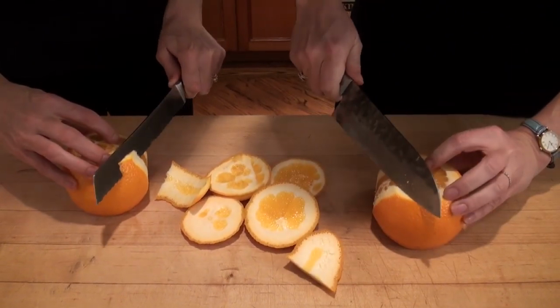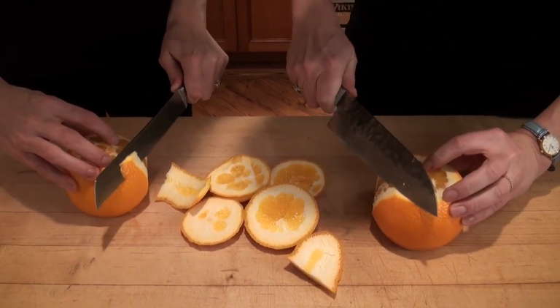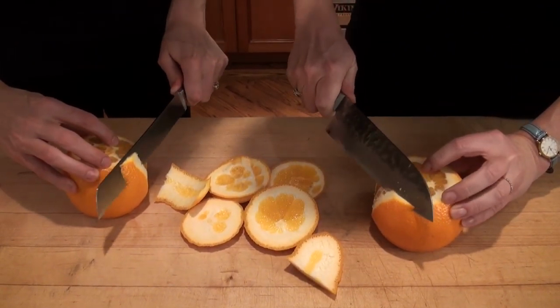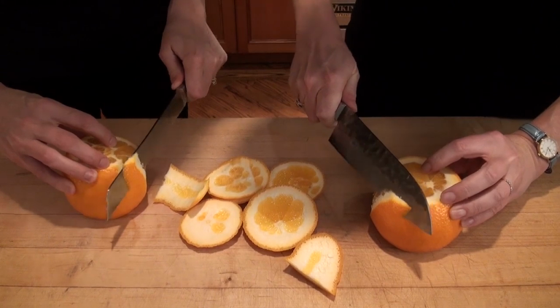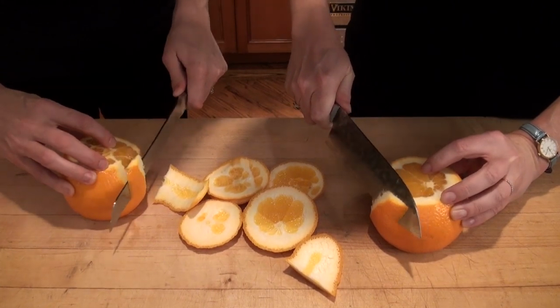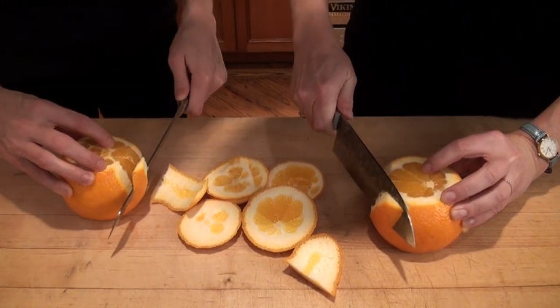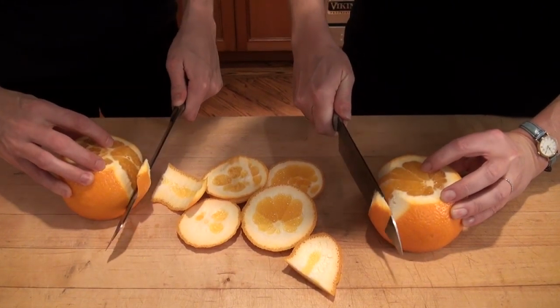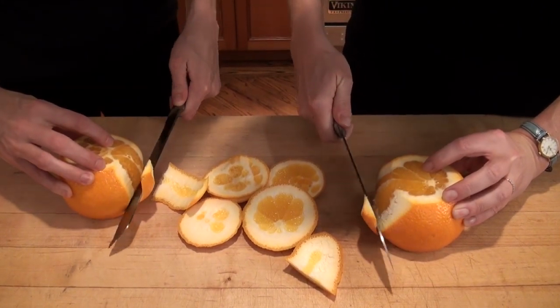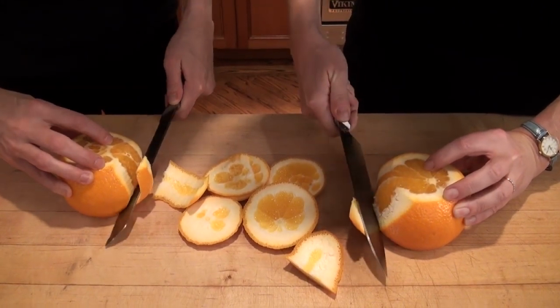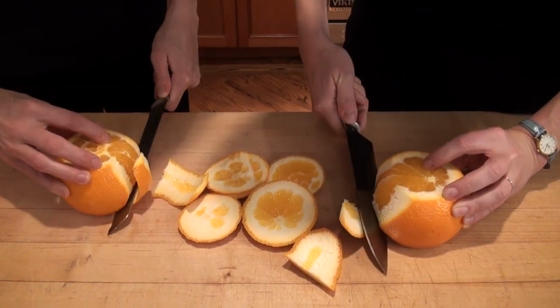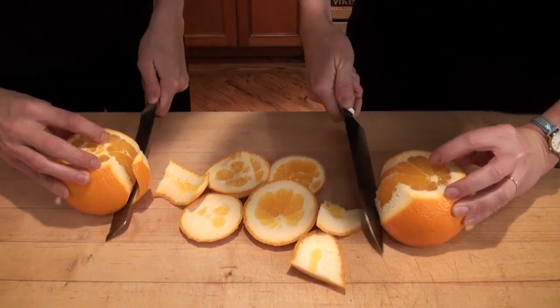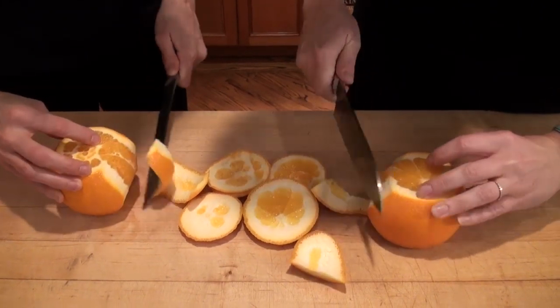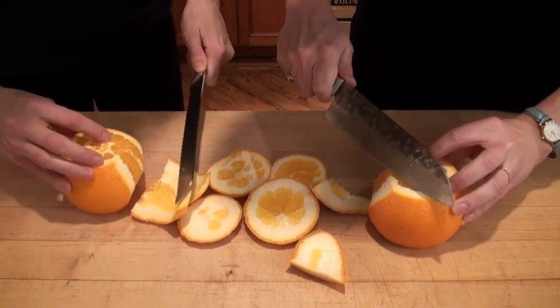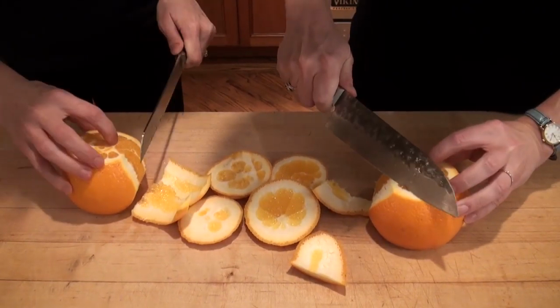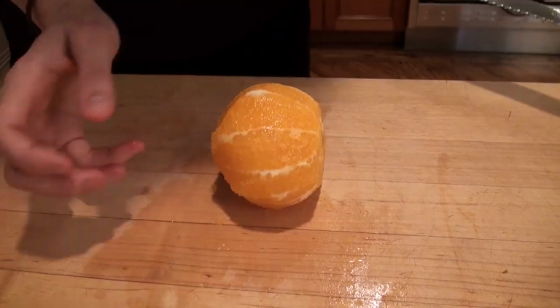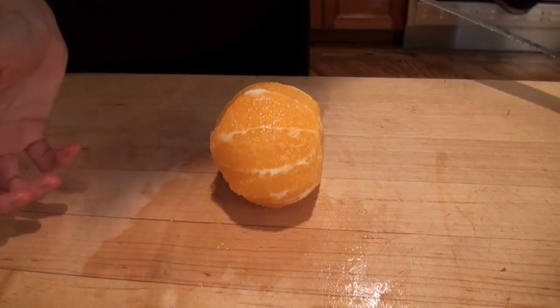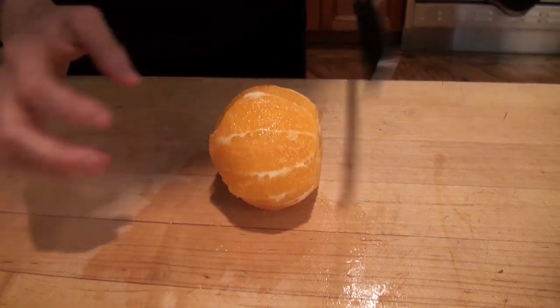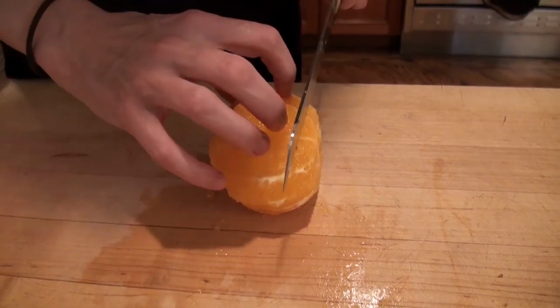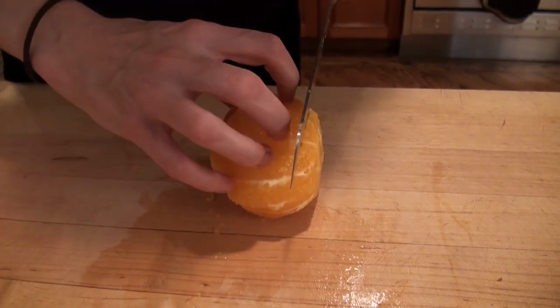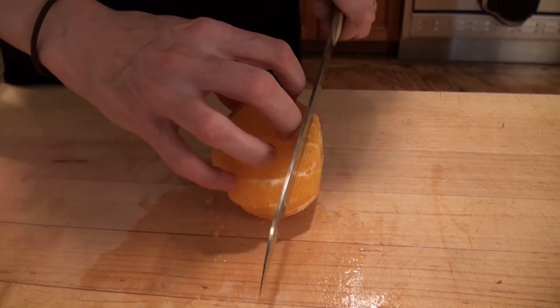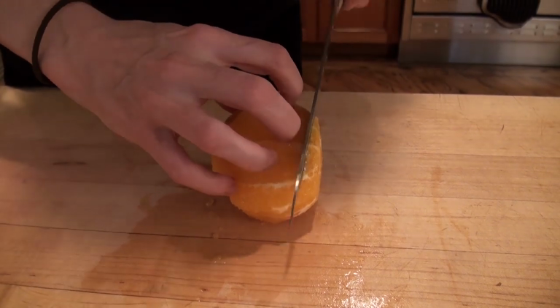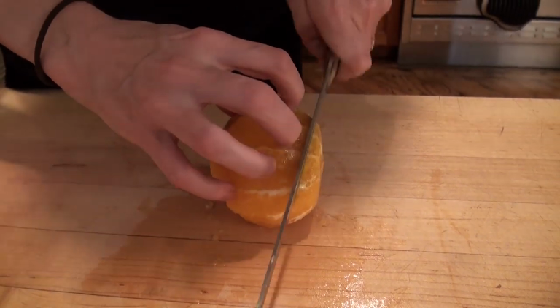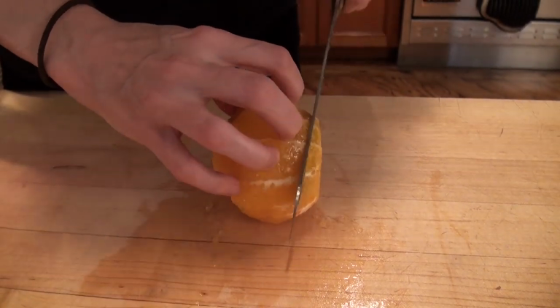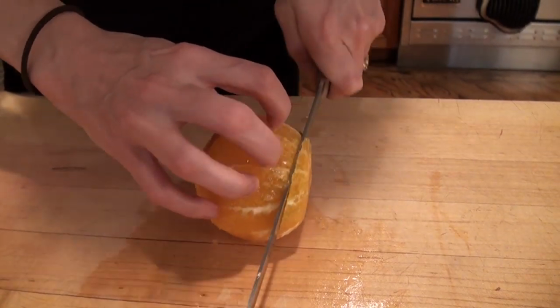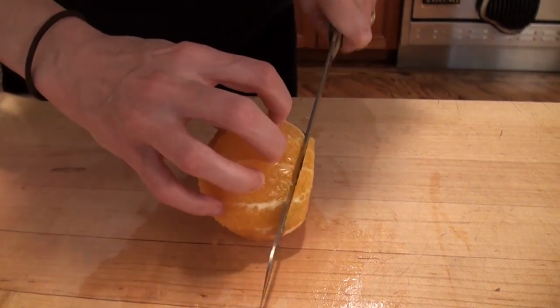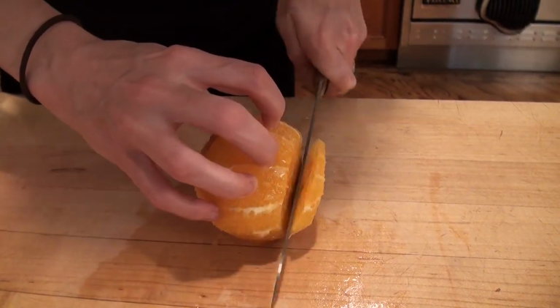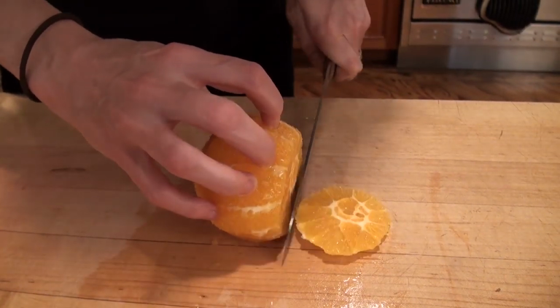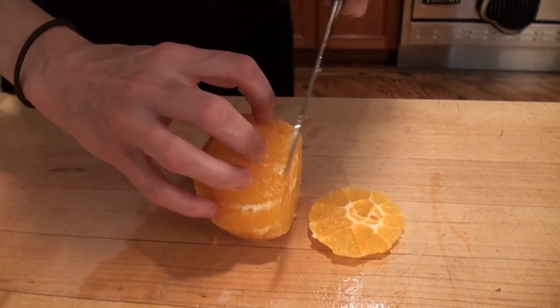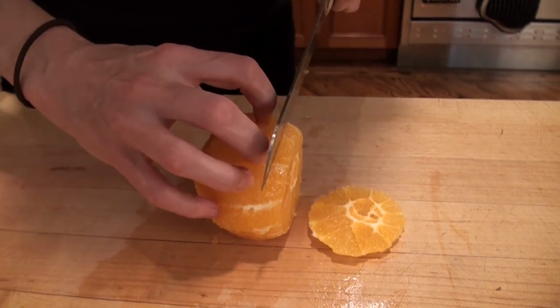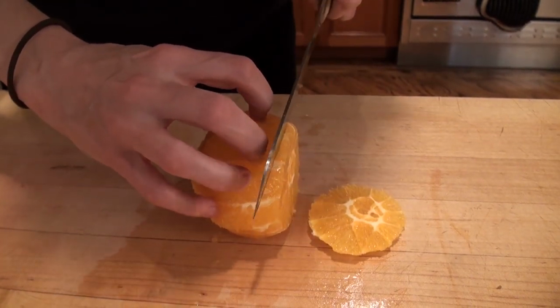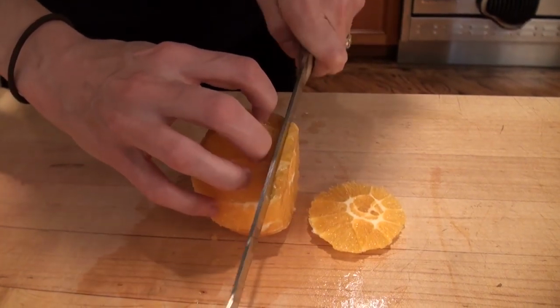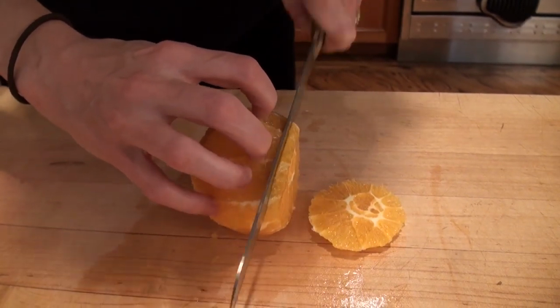You just basically follow the line of the fruit. So once you've peeled the orange, if you want to make a salad, all you have to do is kind of slice it like a loaf of bread.